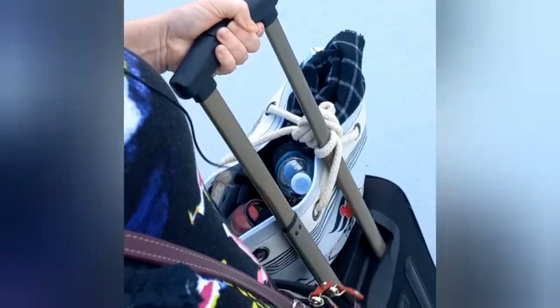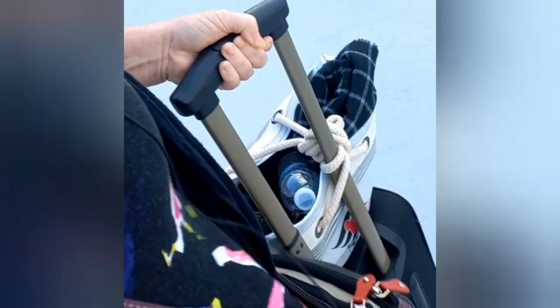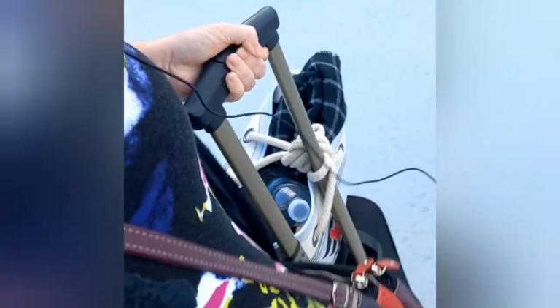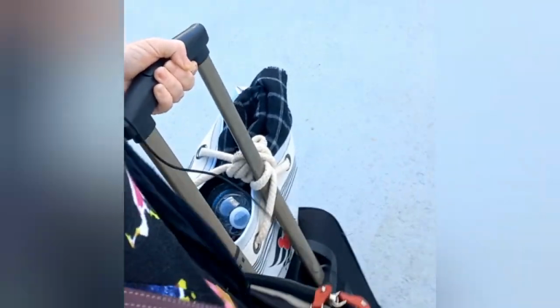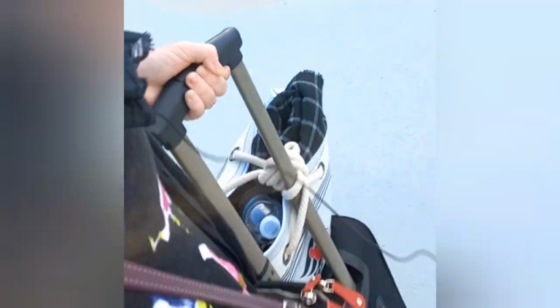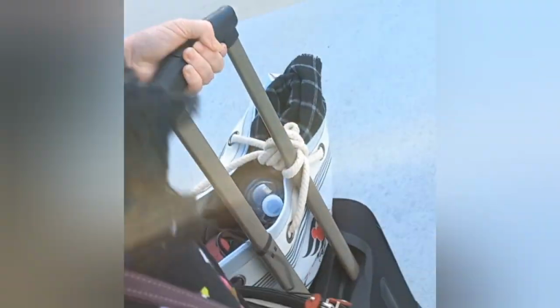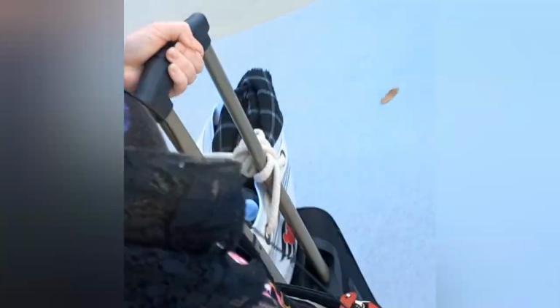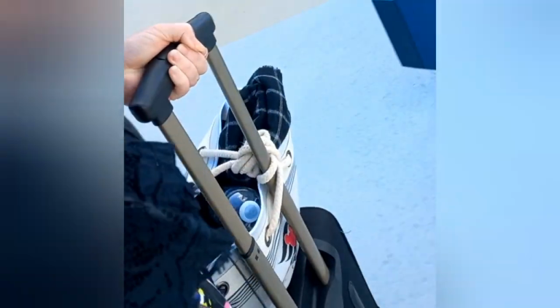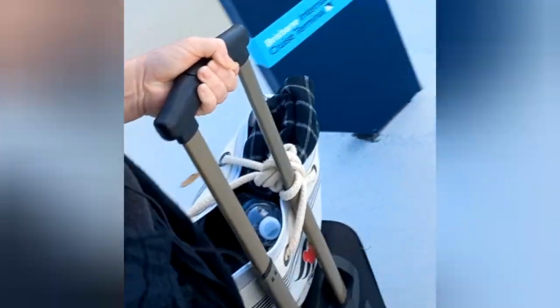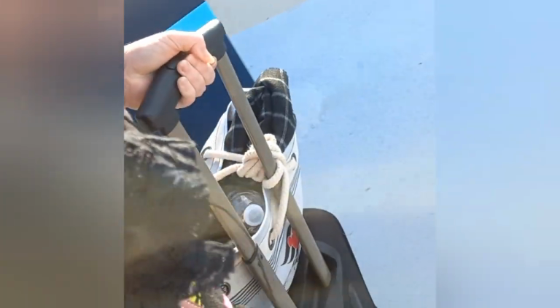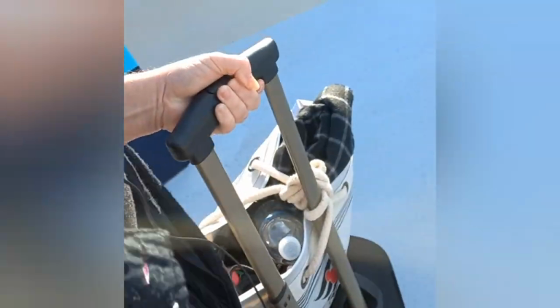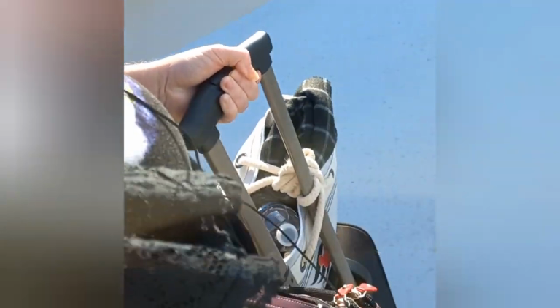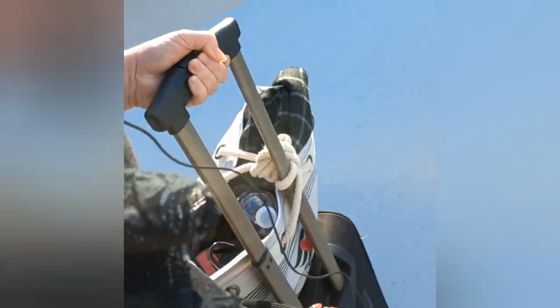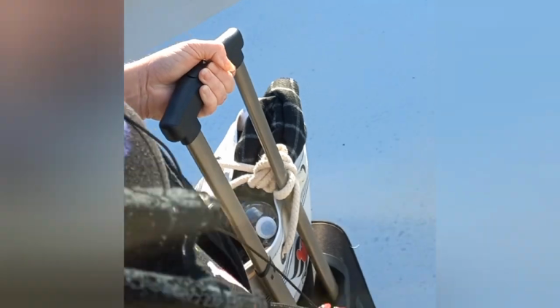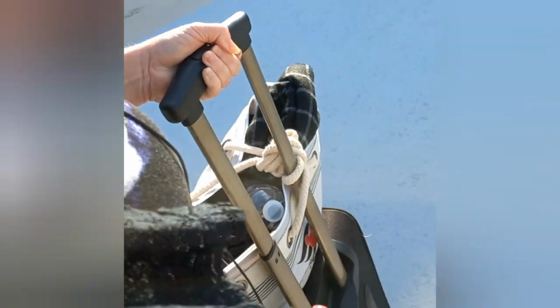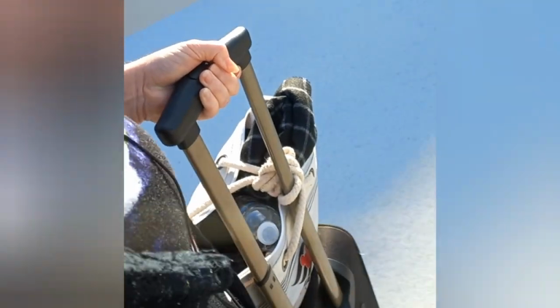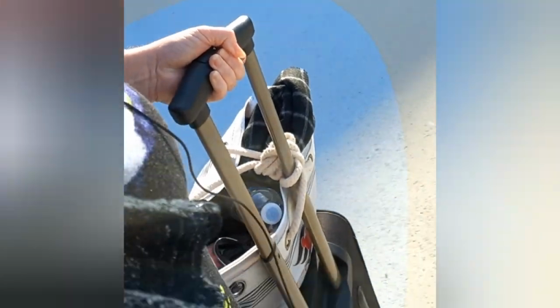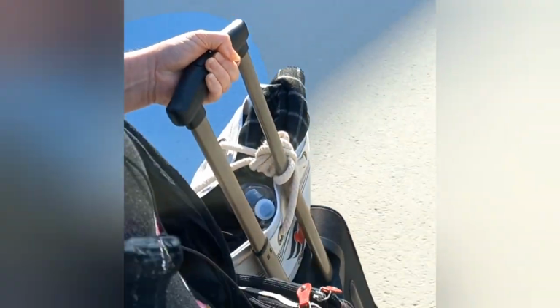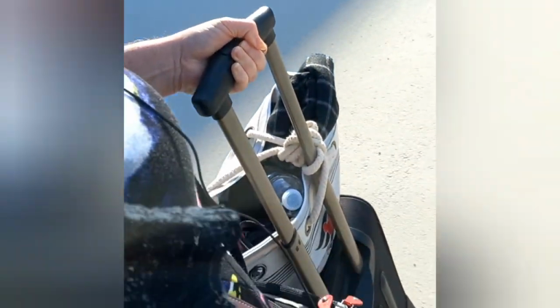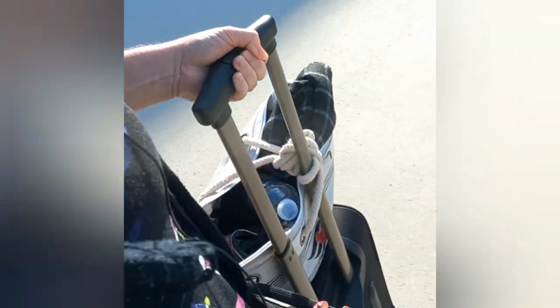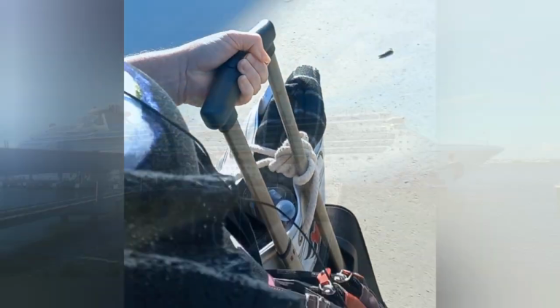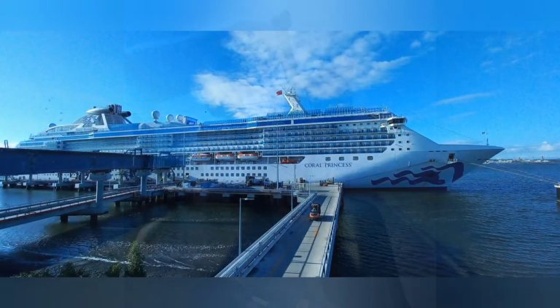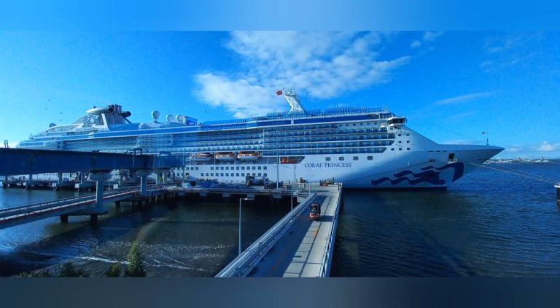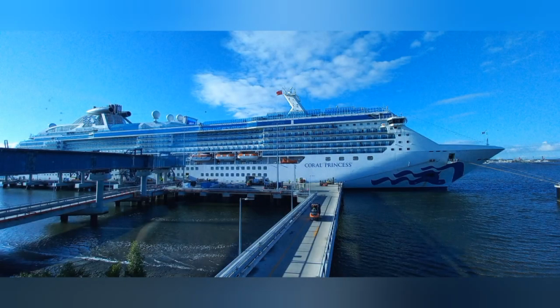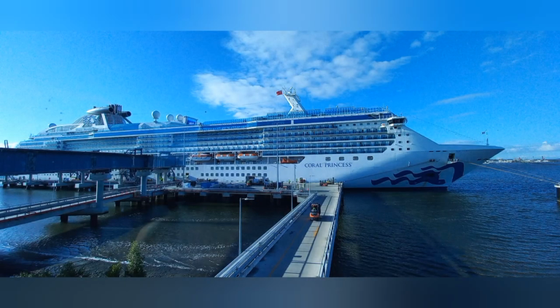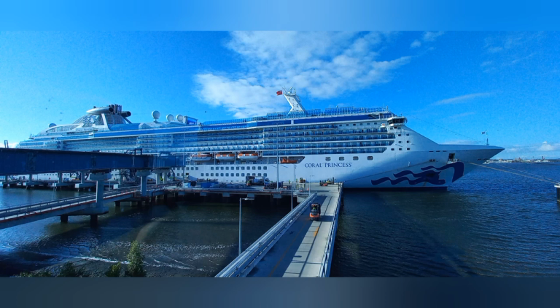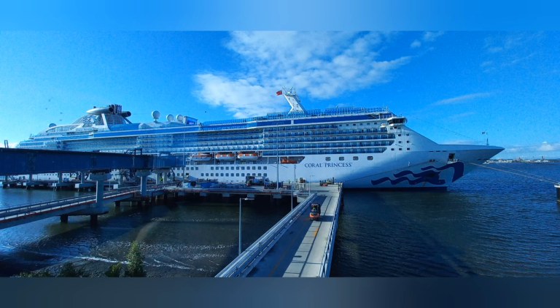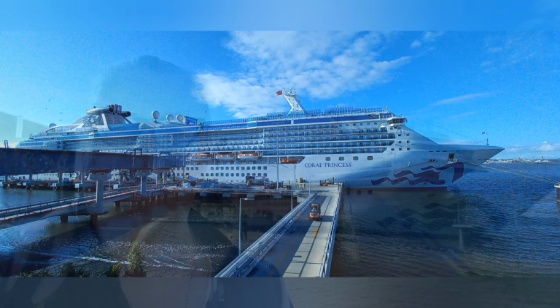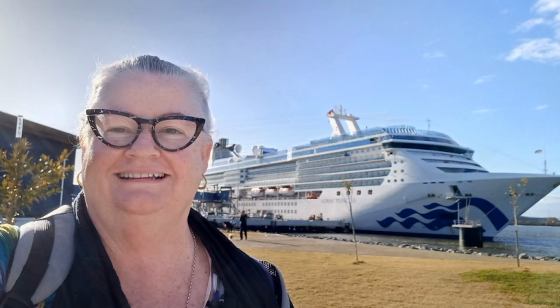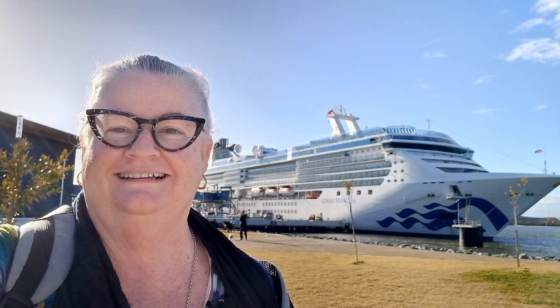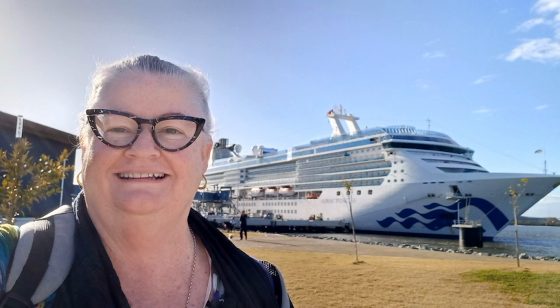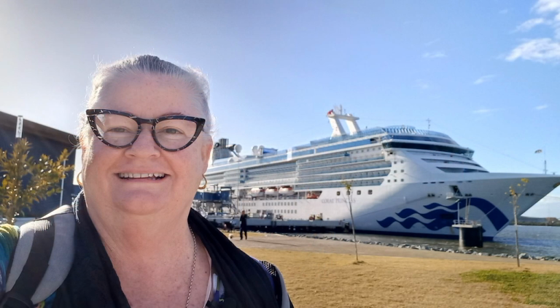I headed out to find my shuttle bus from my park and ride service, with one more glimpse of Coral Princess on this June 2022 first cruise out of the Brisbane International Cruise Terminal.